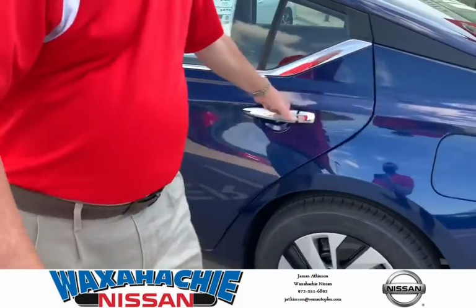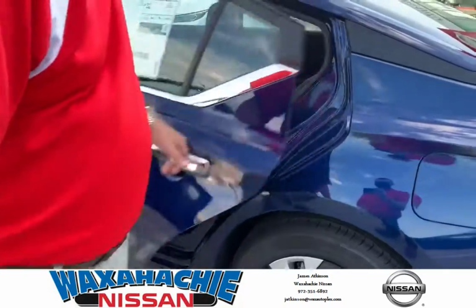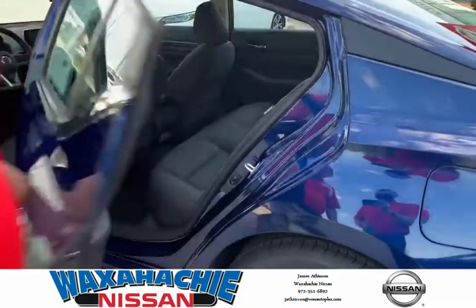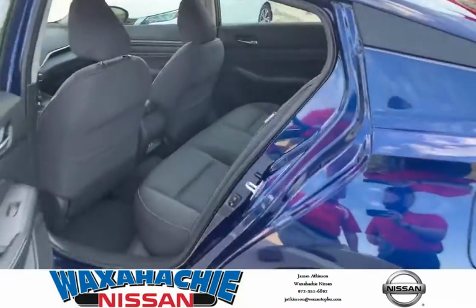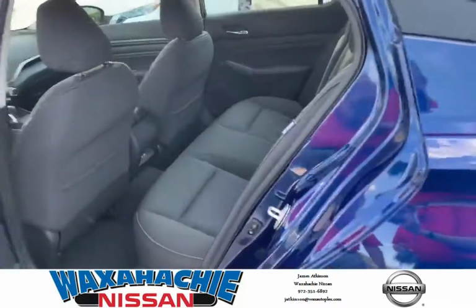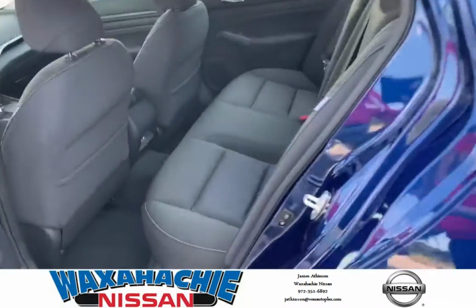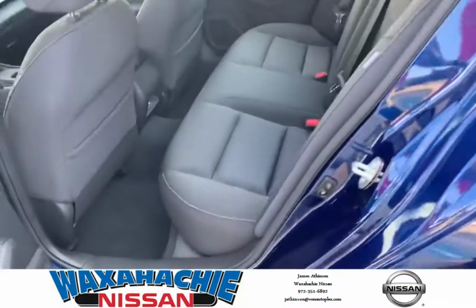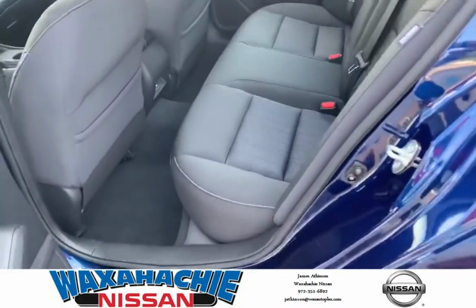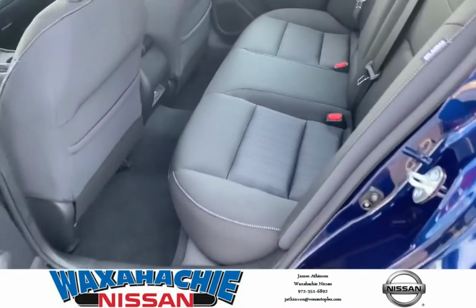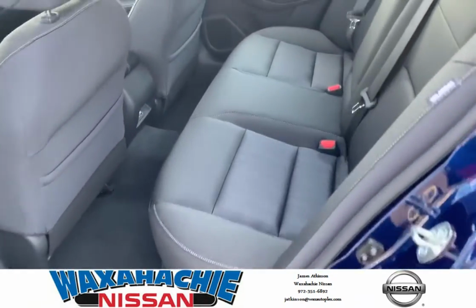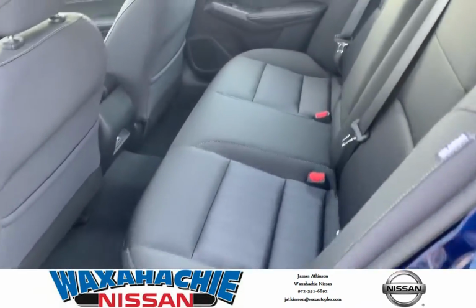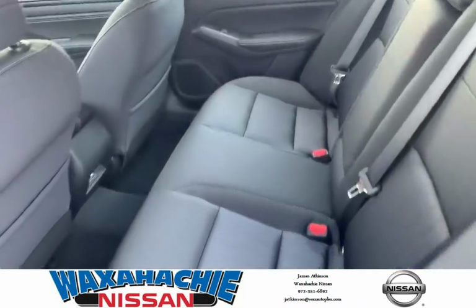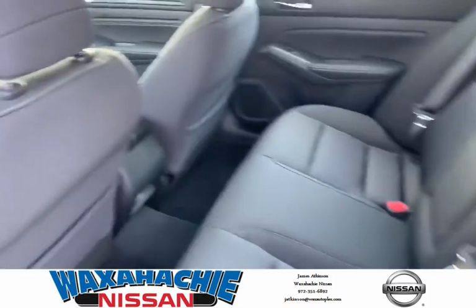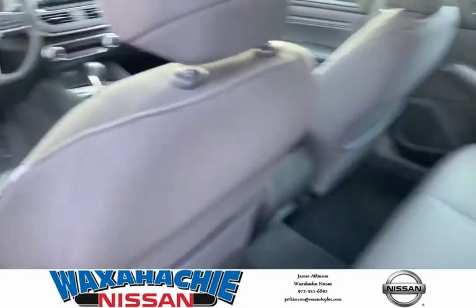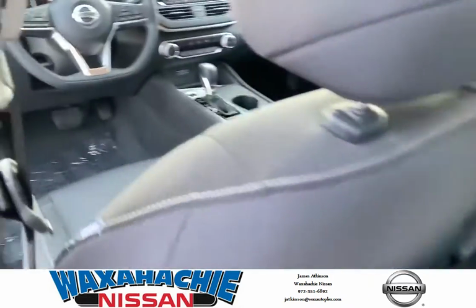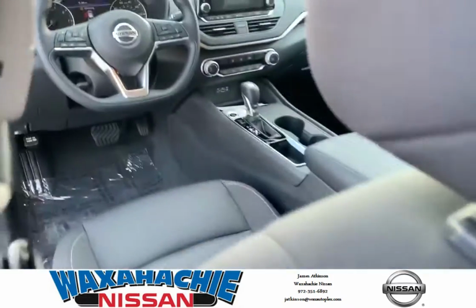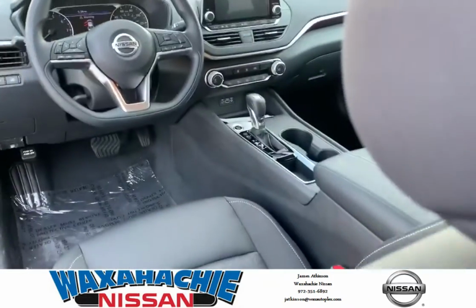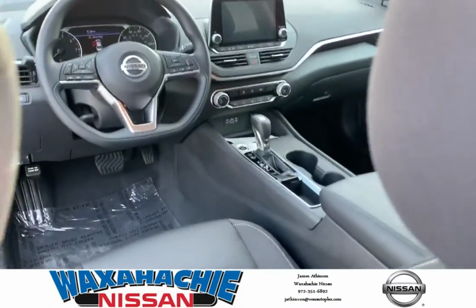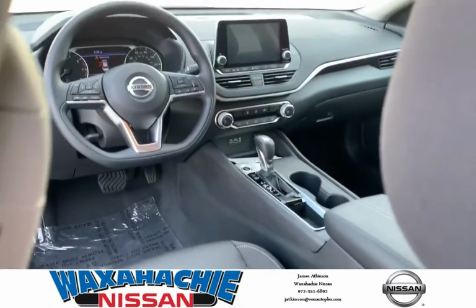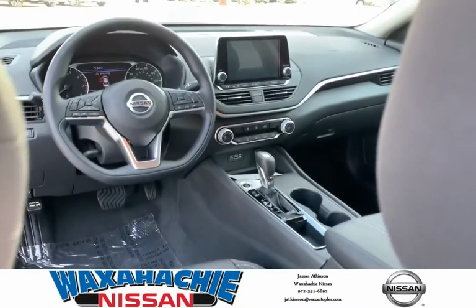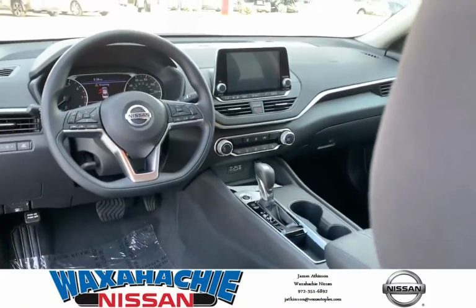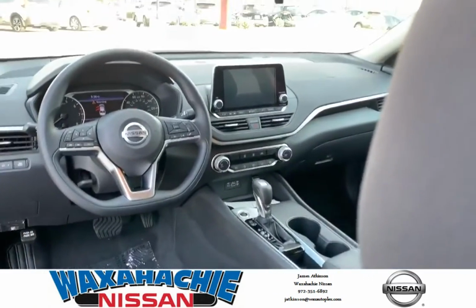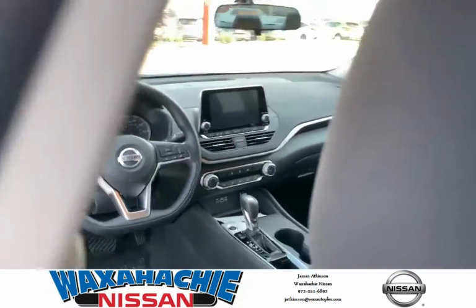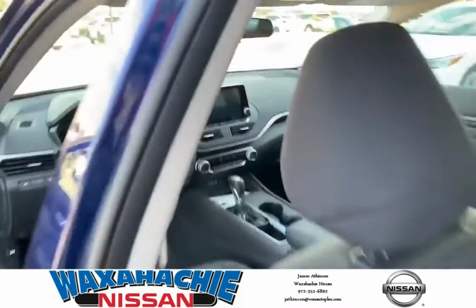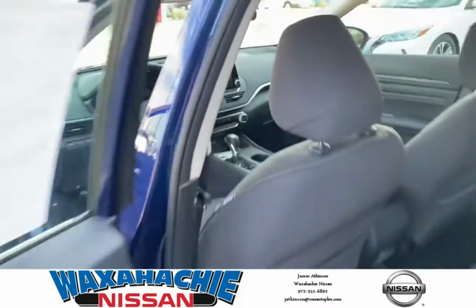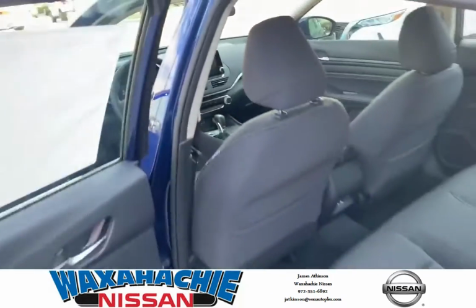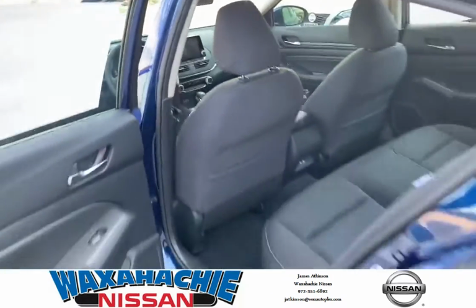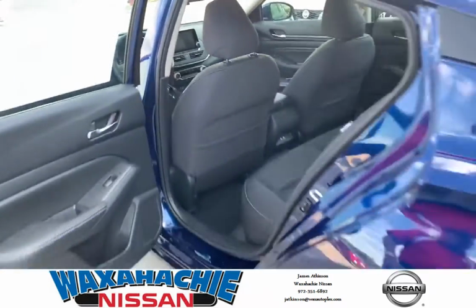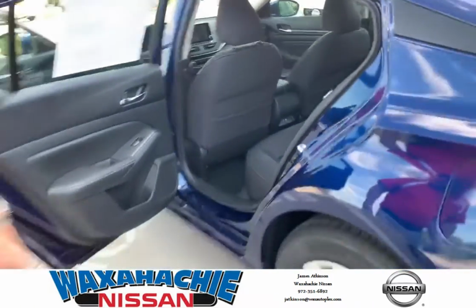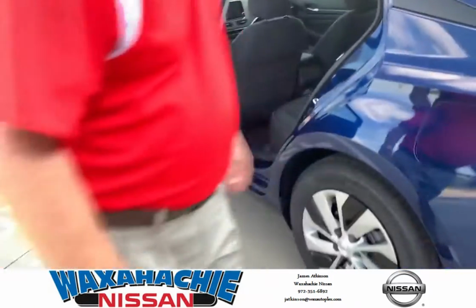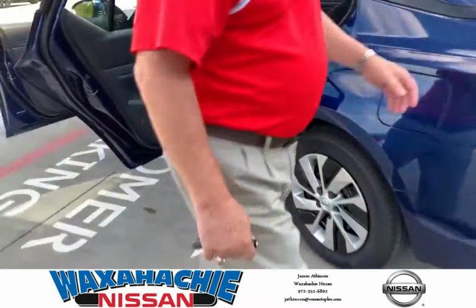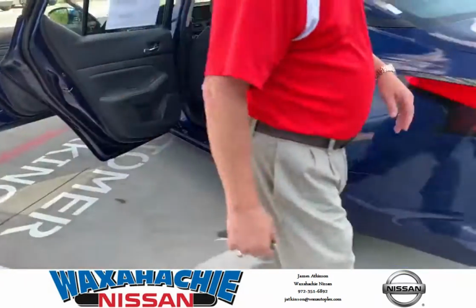We have plenty of room in the back seats. Anybody can sit there. There's a lot of leg room — anybody from 6'3" to 6'4" has no problem.